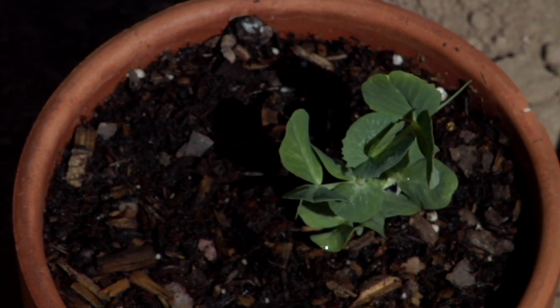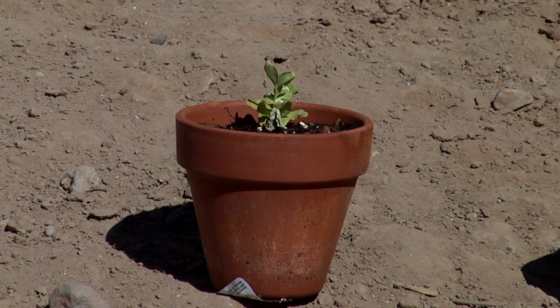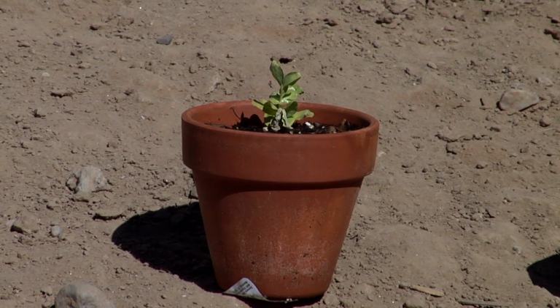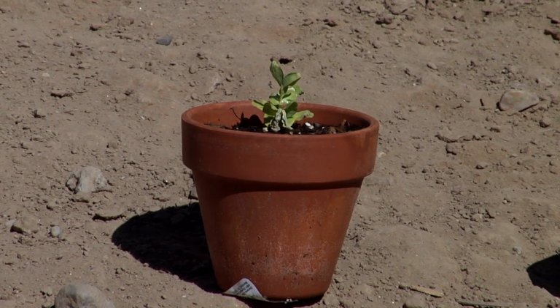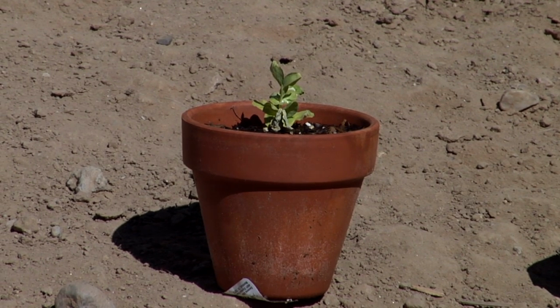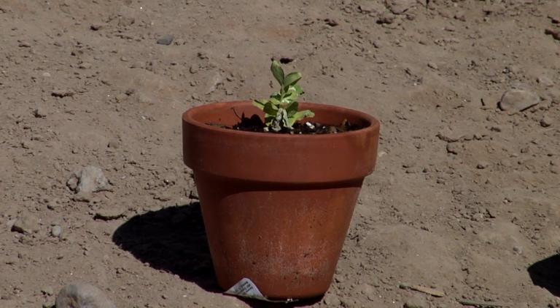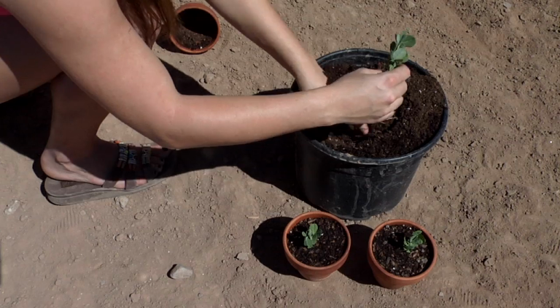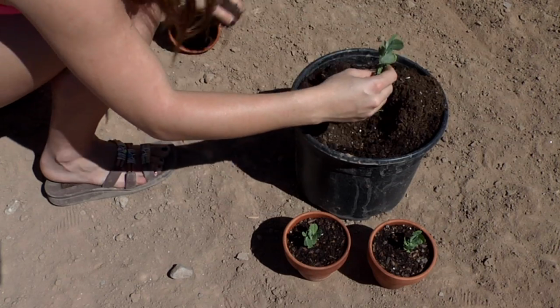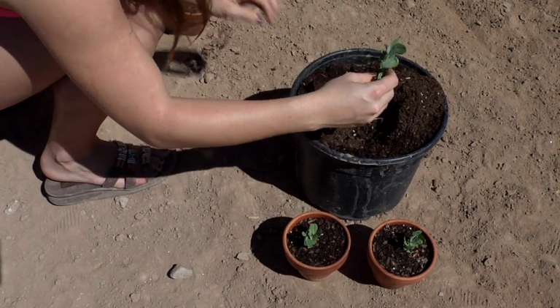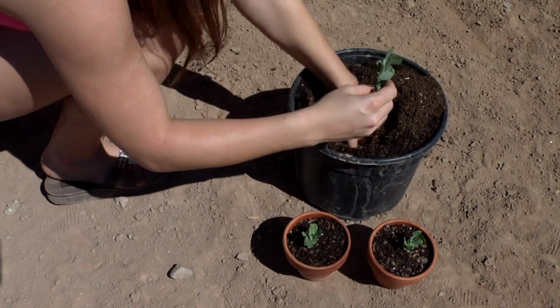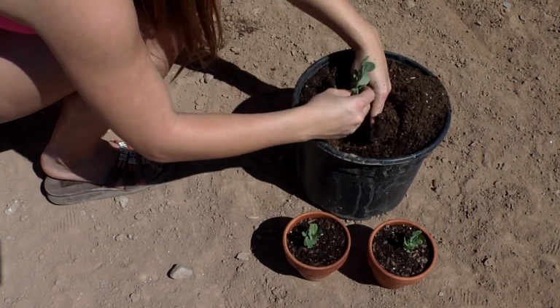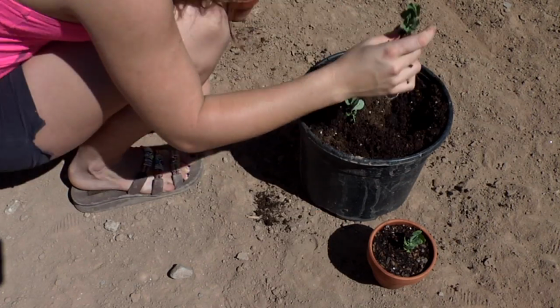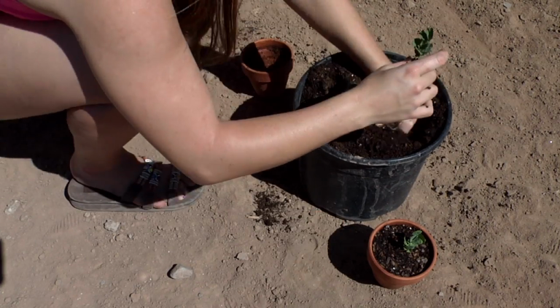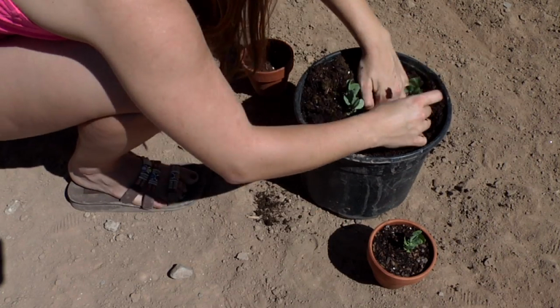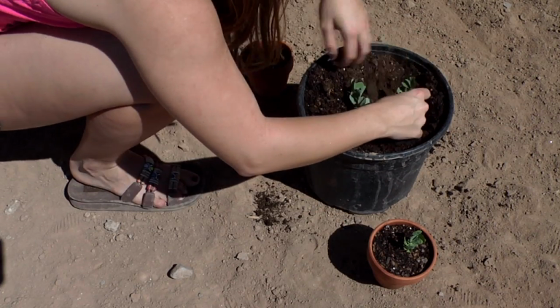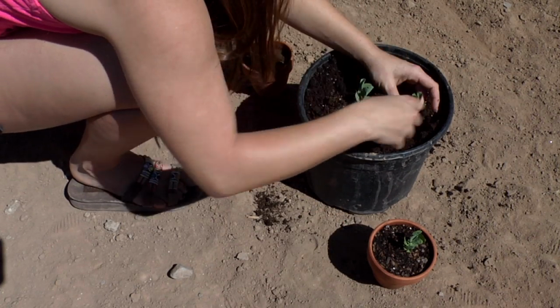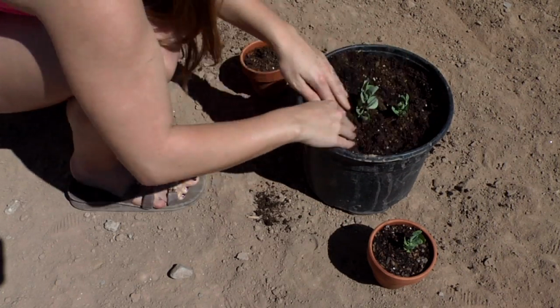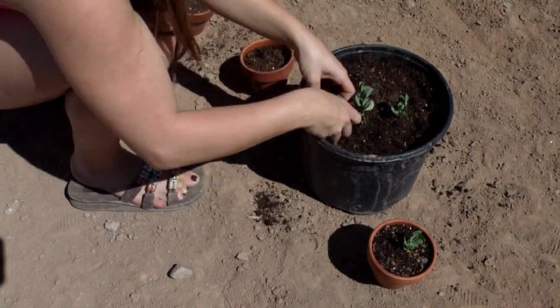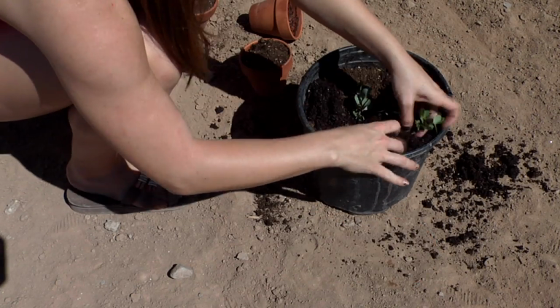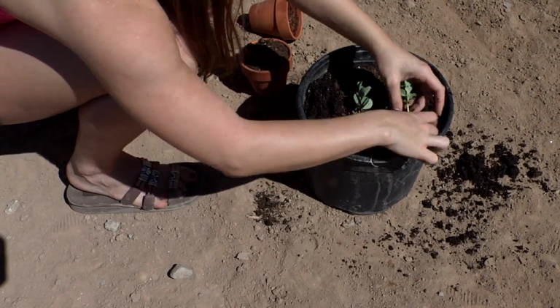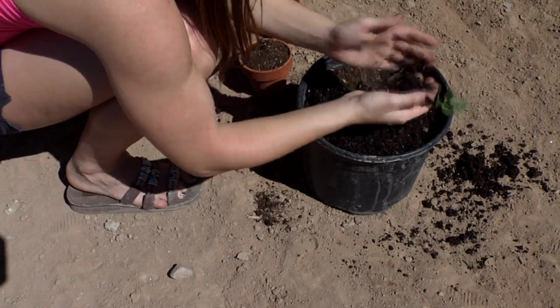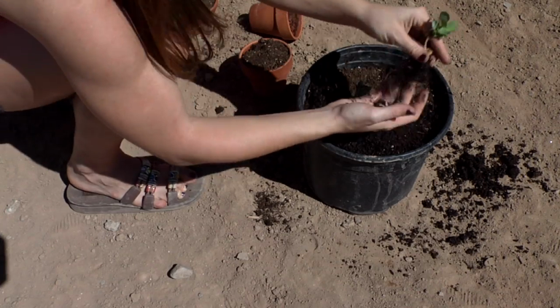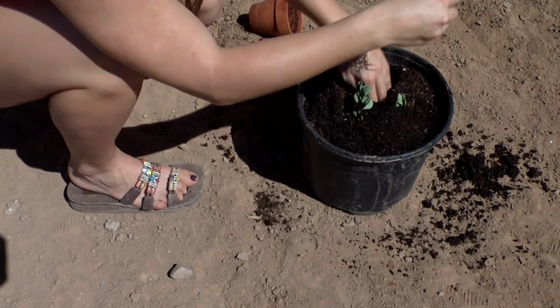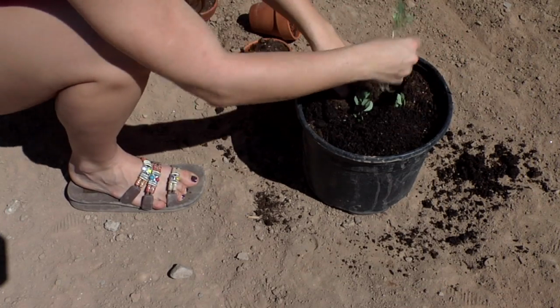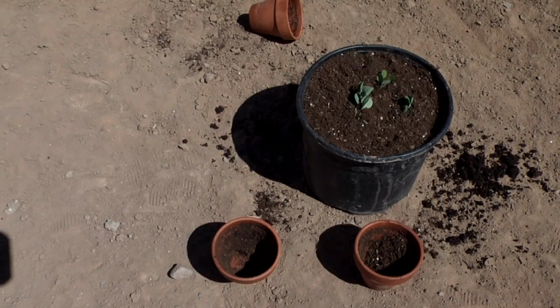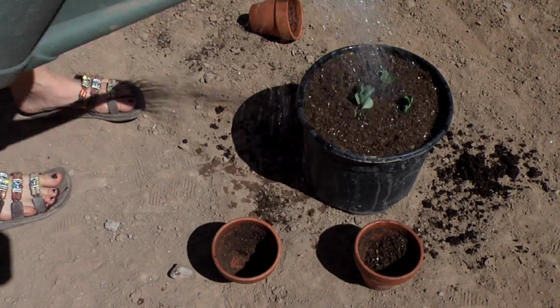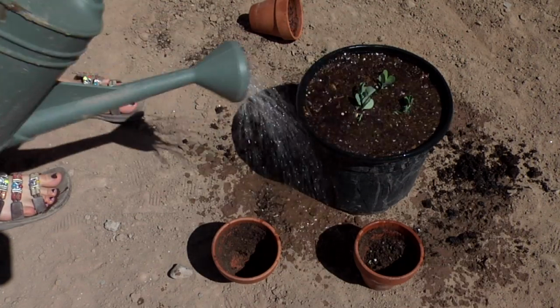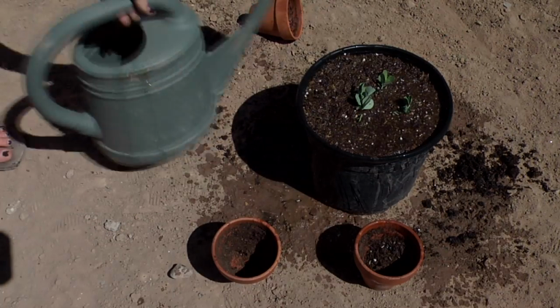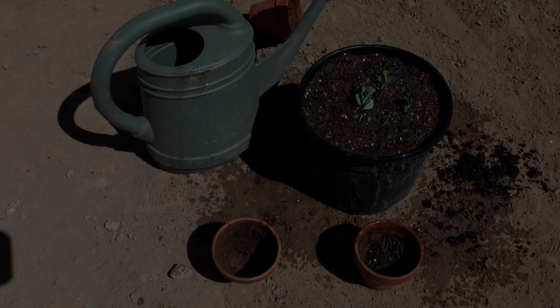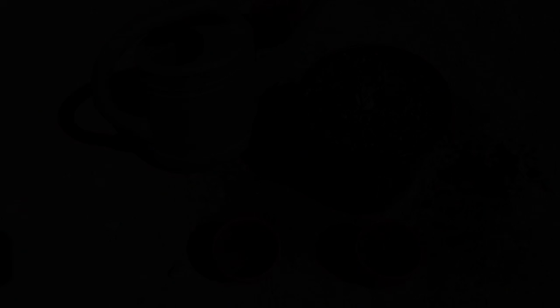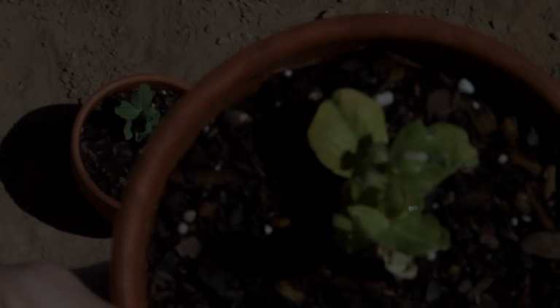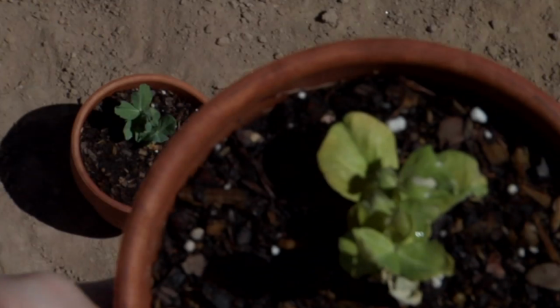I've decided to transplant this particular pea plant separately so as not to affect my survivors. For the official pea plant diagnosis, come back again next week and we'll see how the plant progresses.